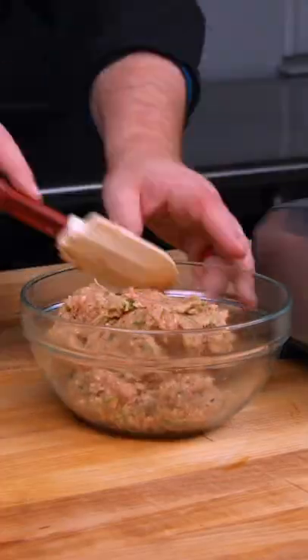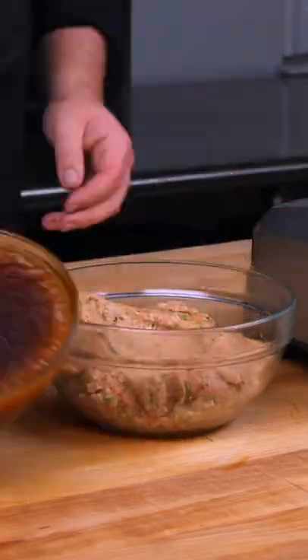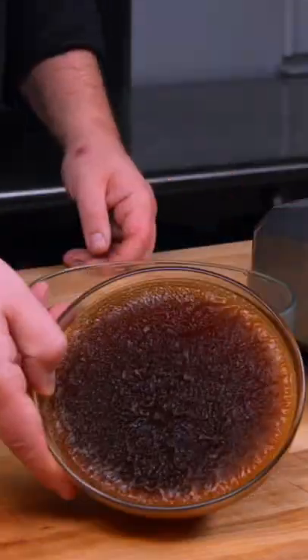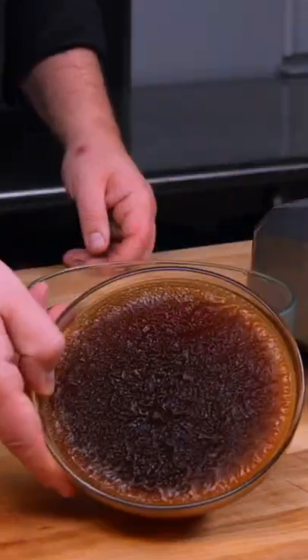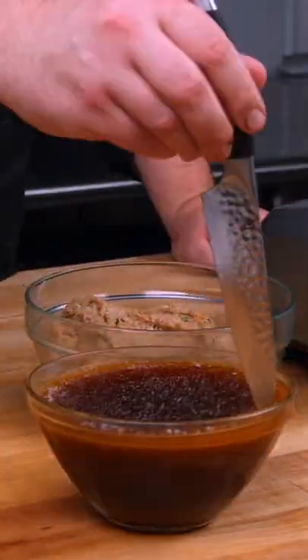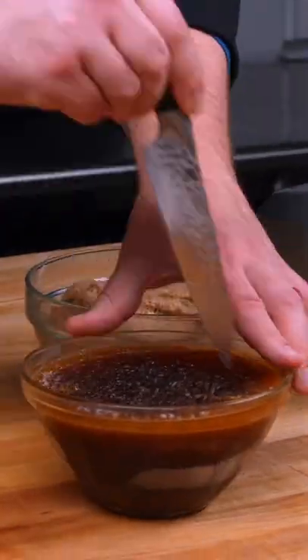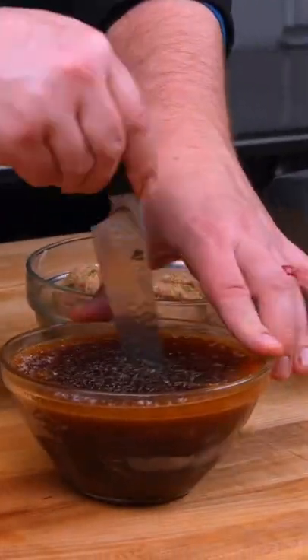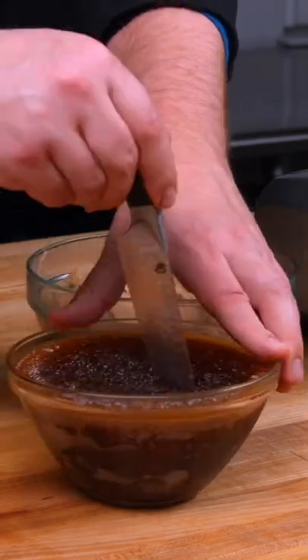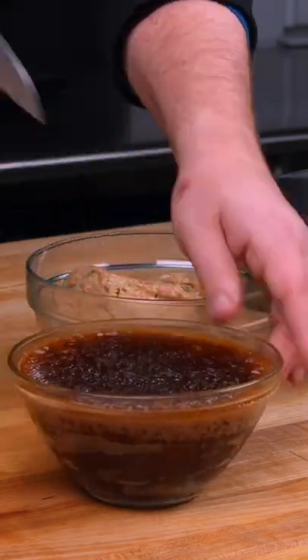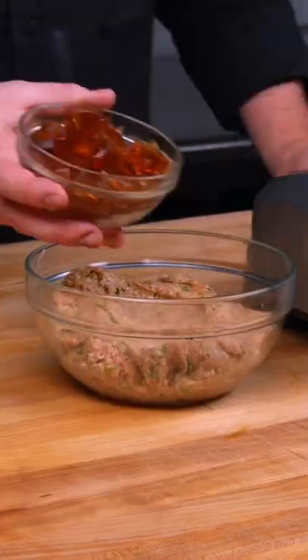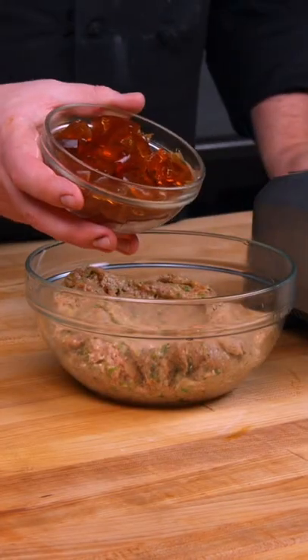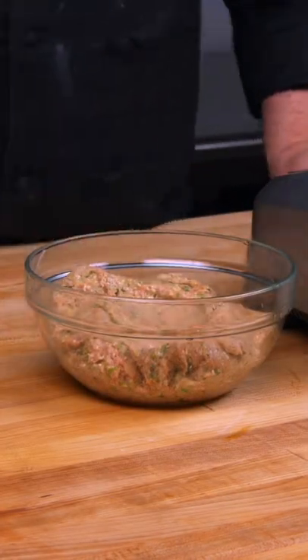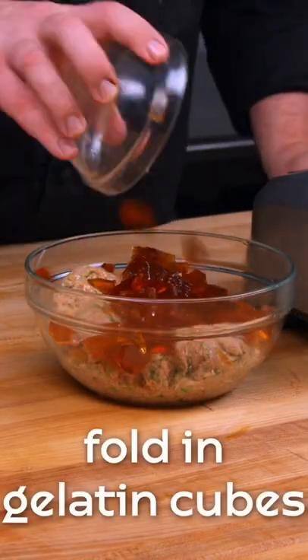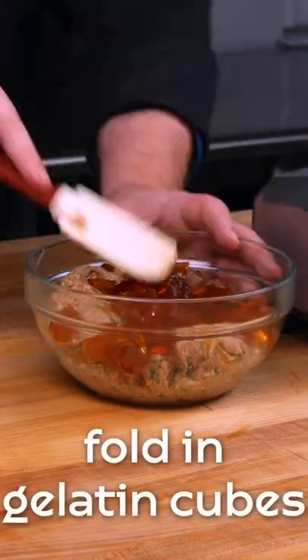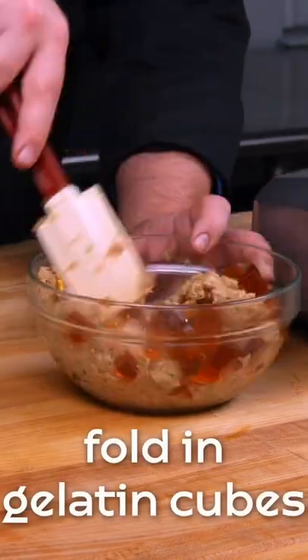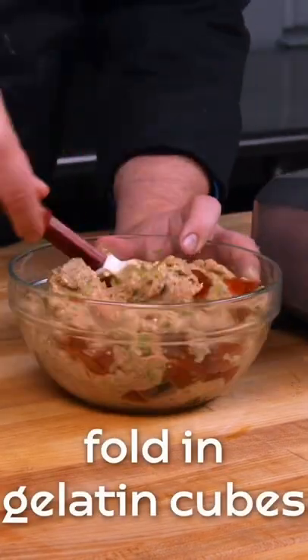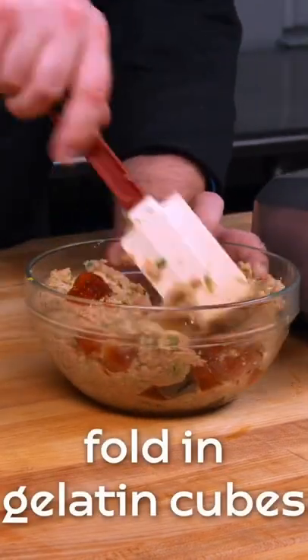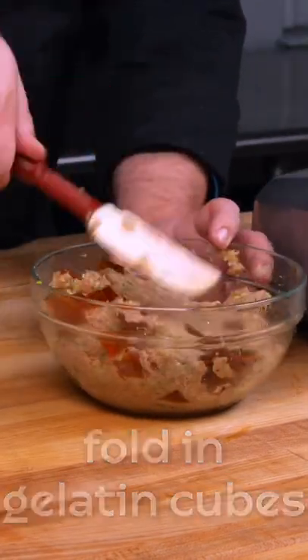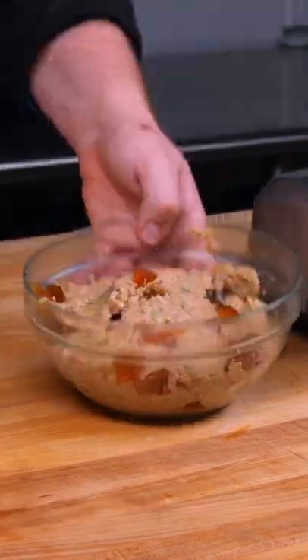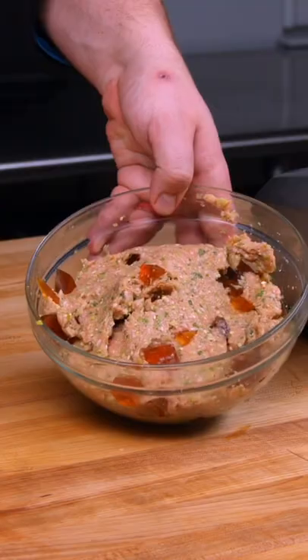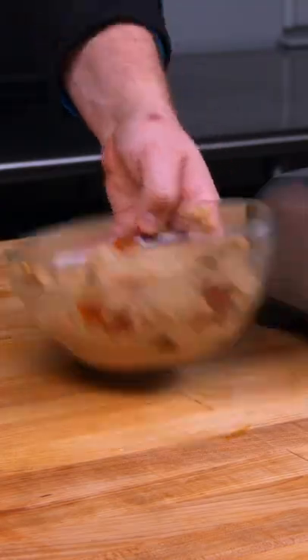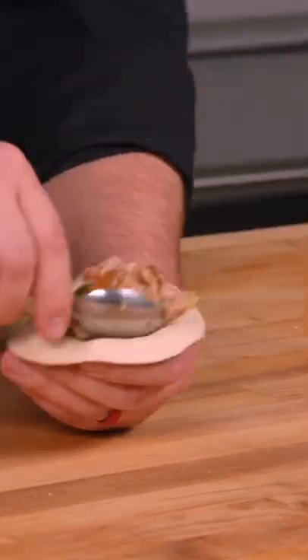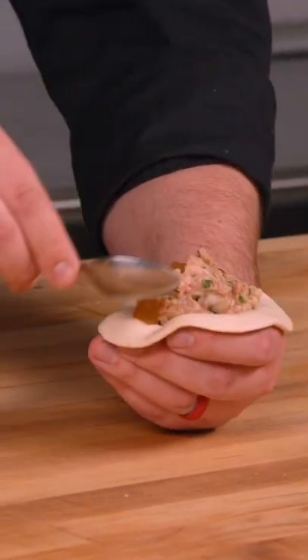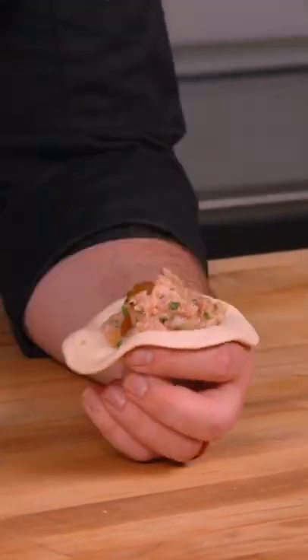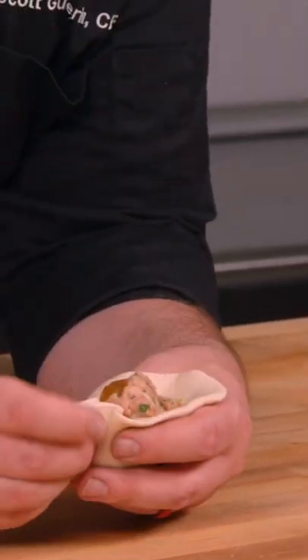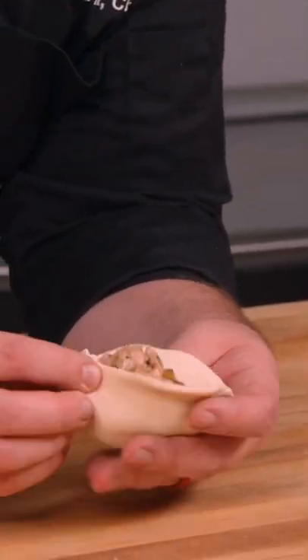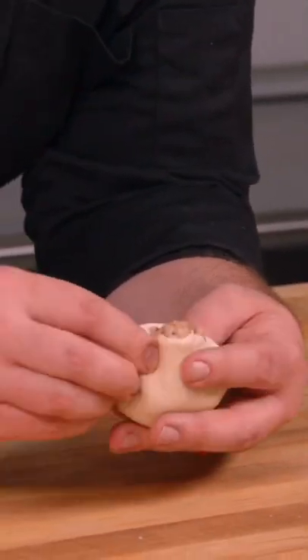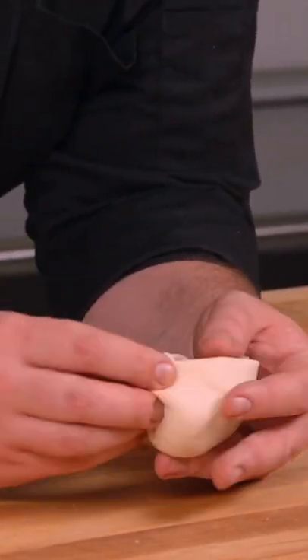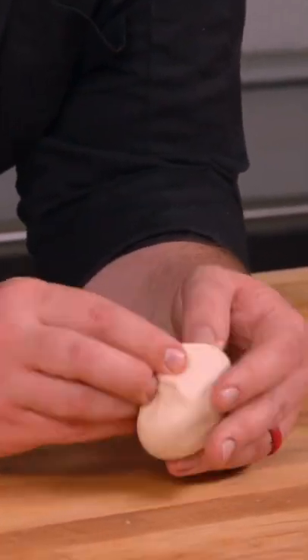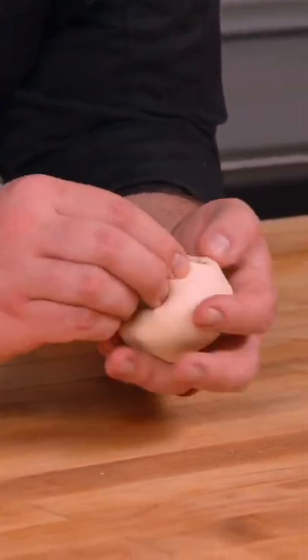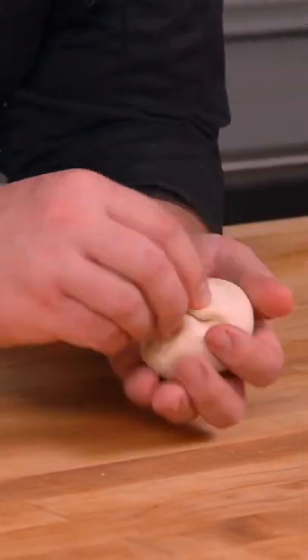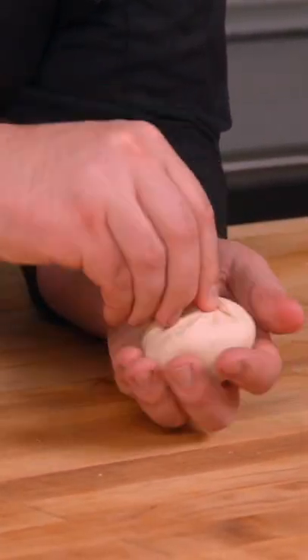Cut the gelled soup into cubes so you can mix it with your filling. Place the filling into the dough and pinch it closed. Get fancy with your design if you can.